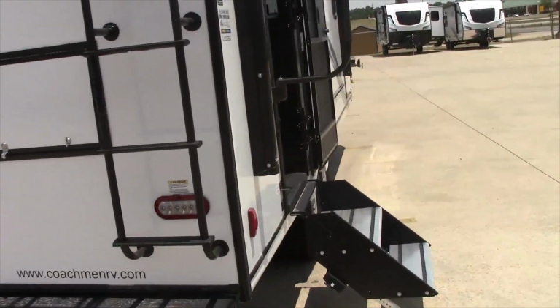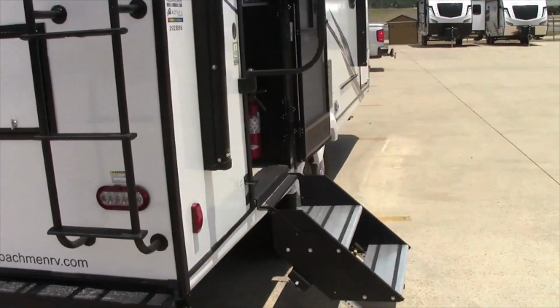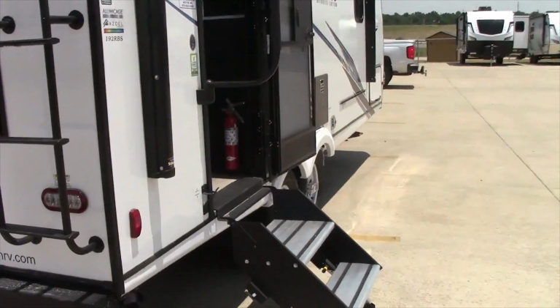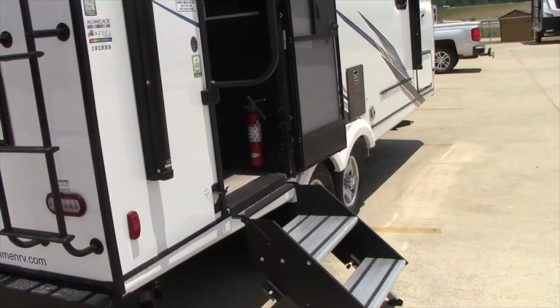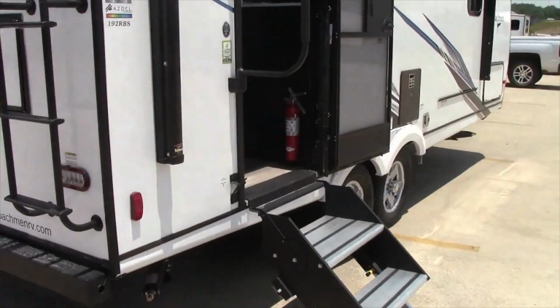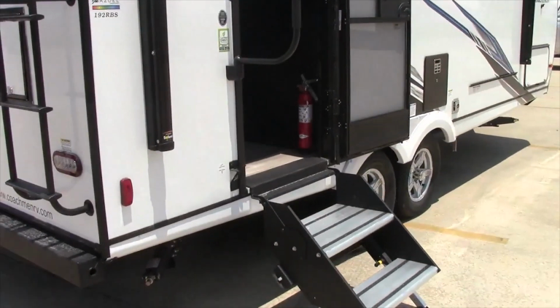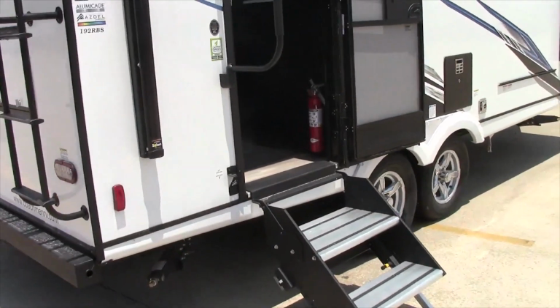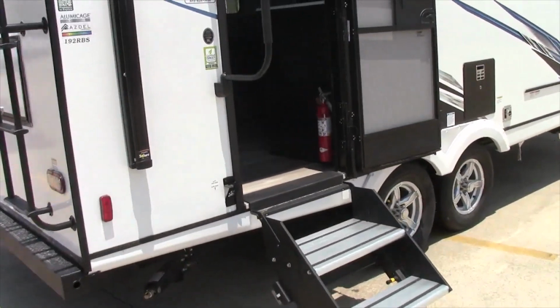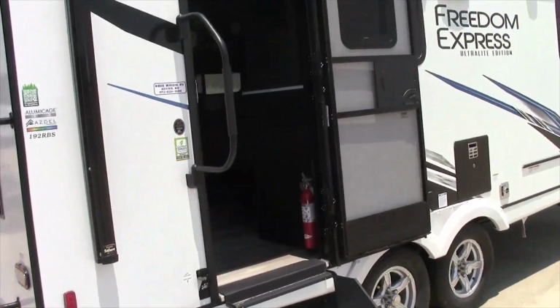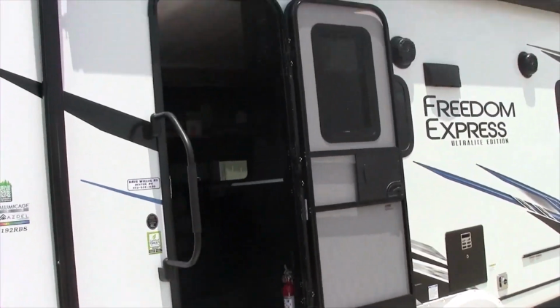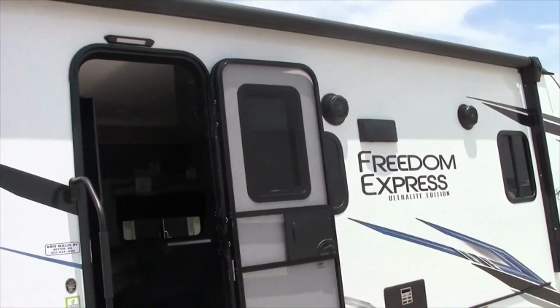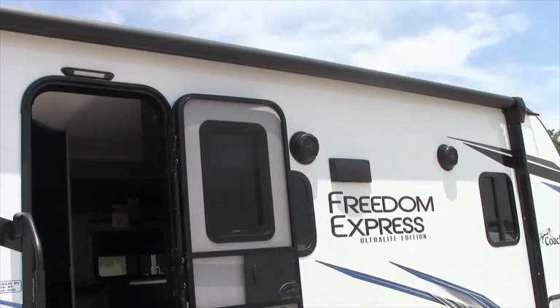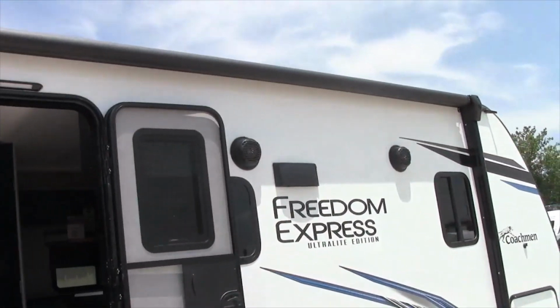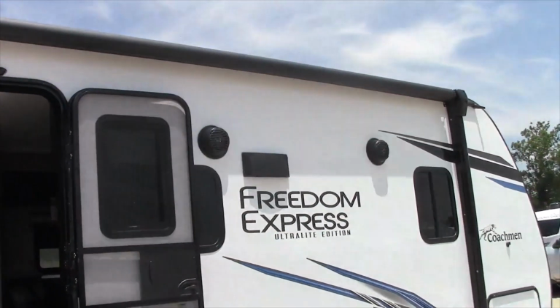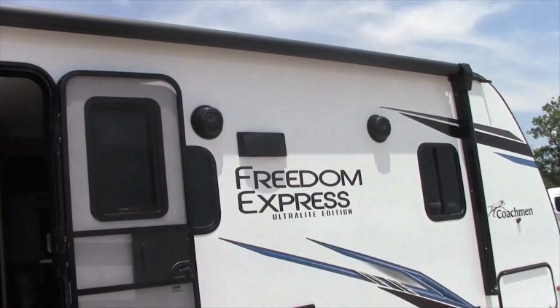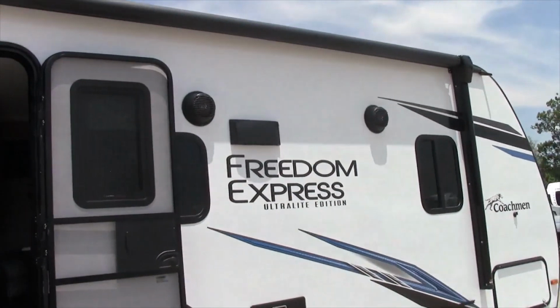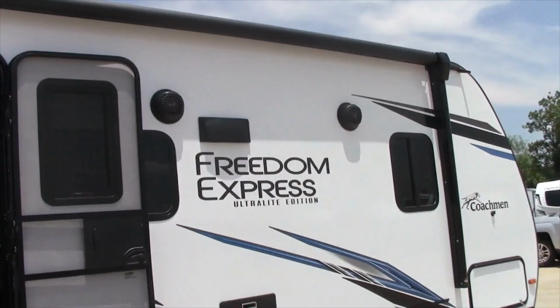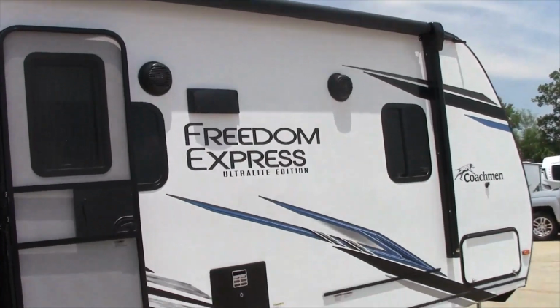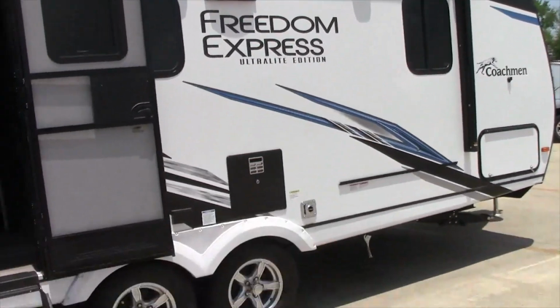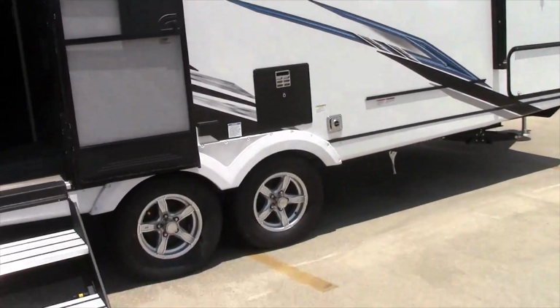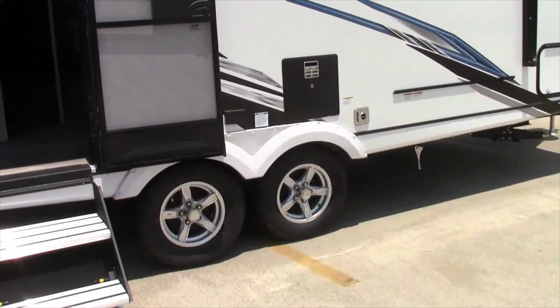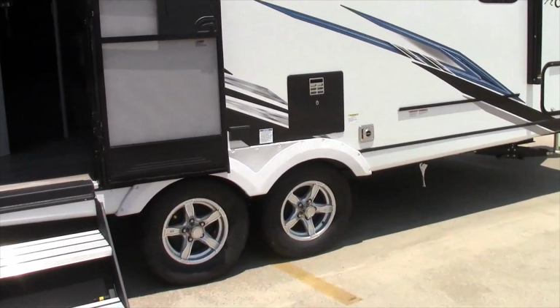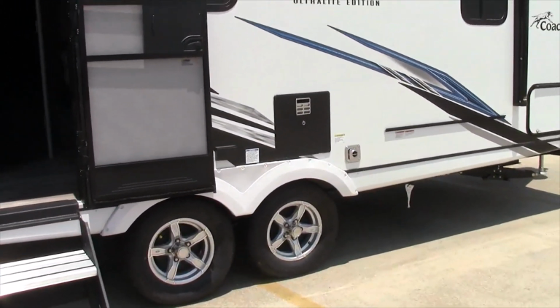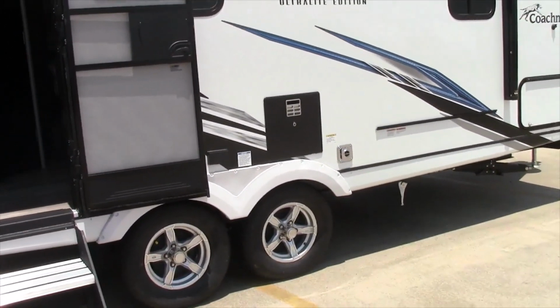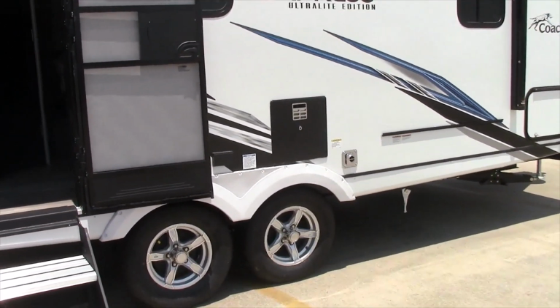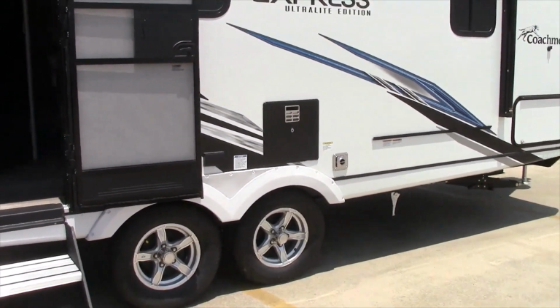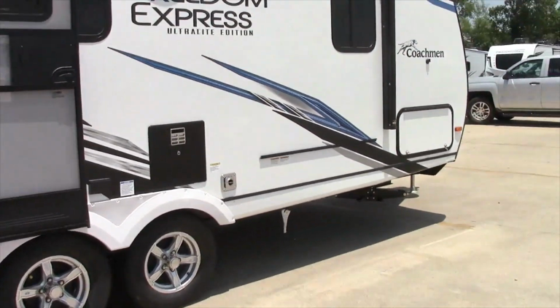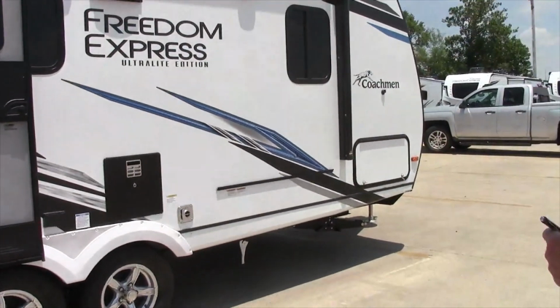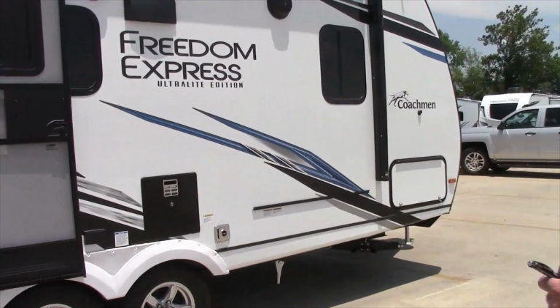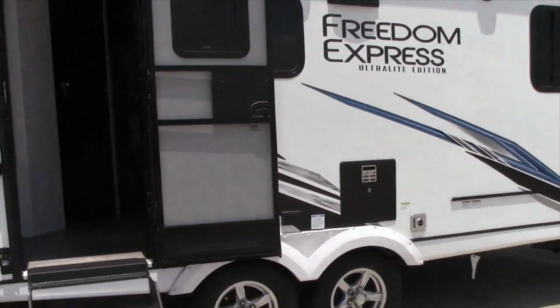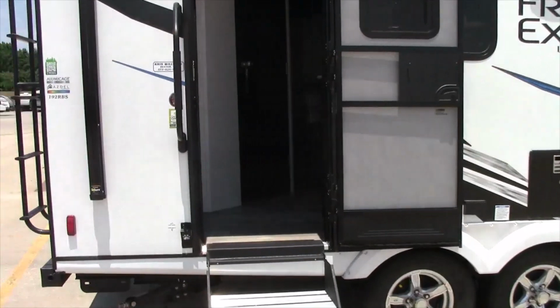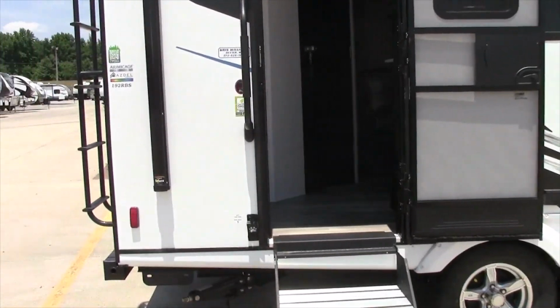As we come on around, it has your dual outside speakers, gas-electric six-gallon water heater, and the other side of the pass-through storage. We're going to walk on inside.